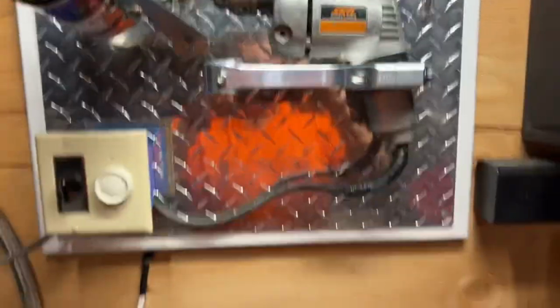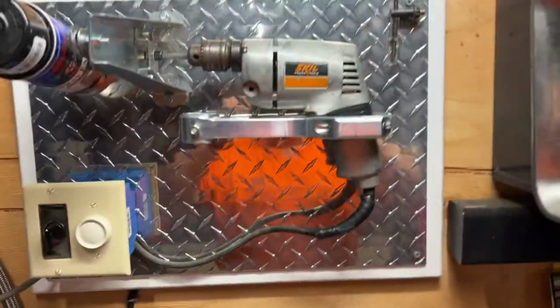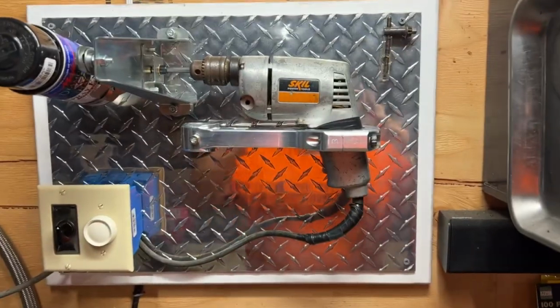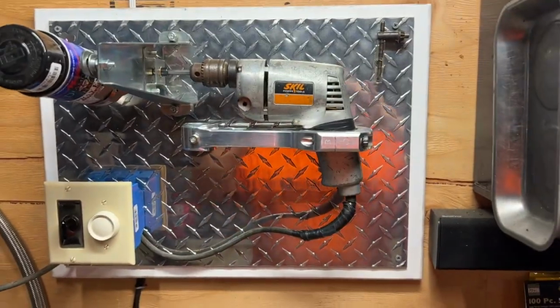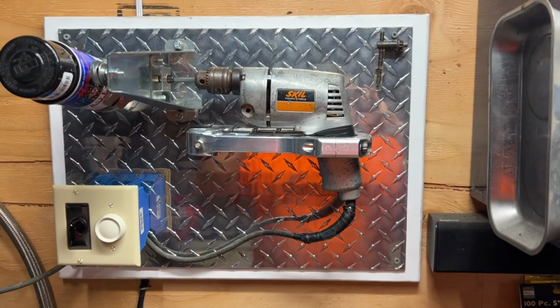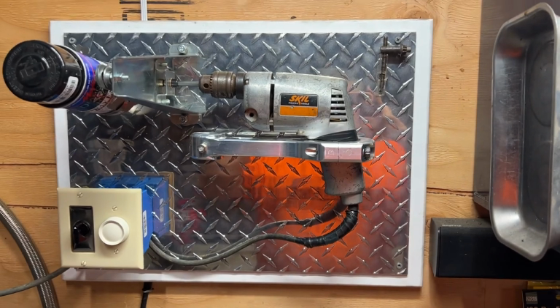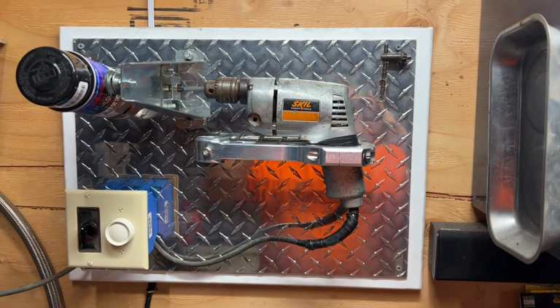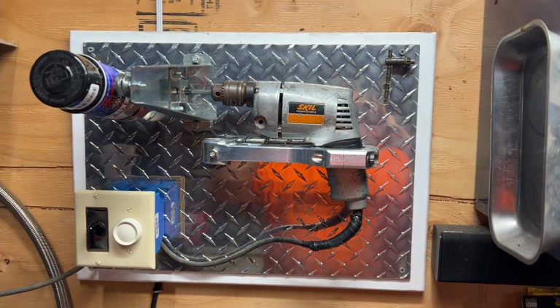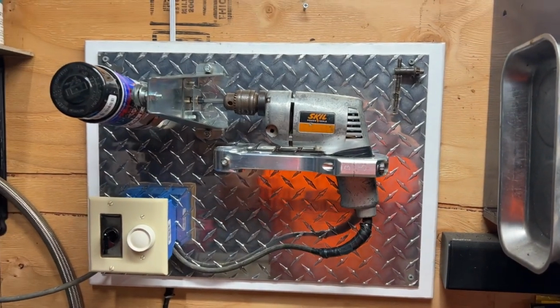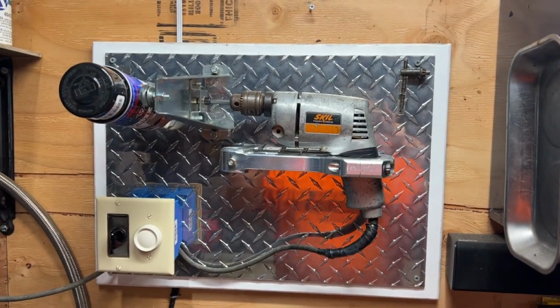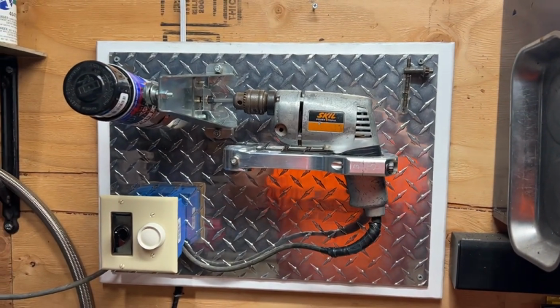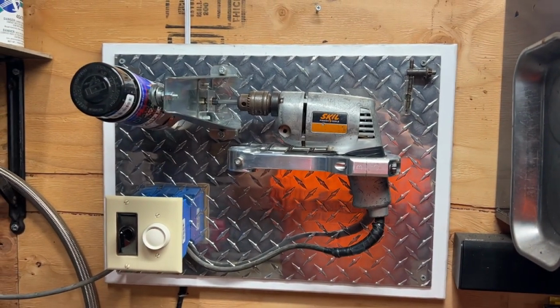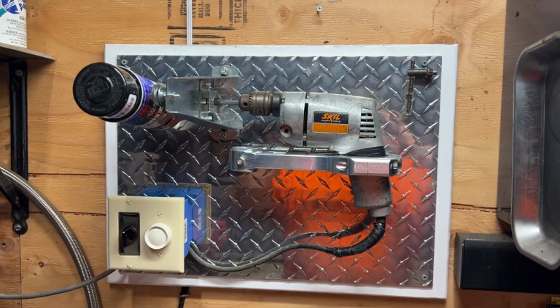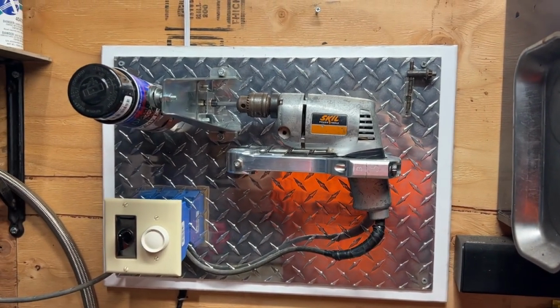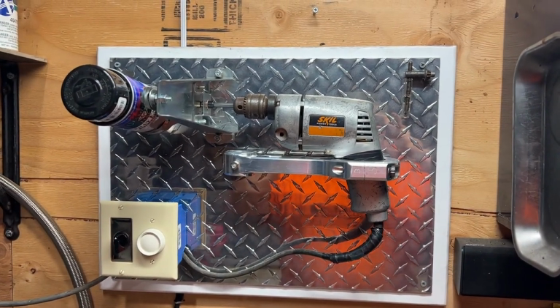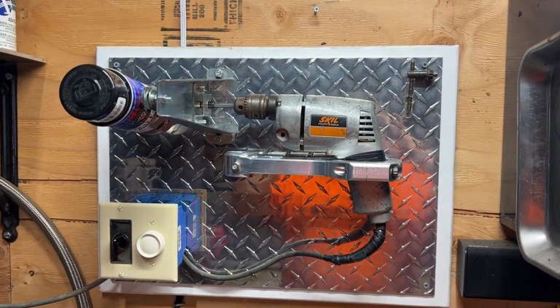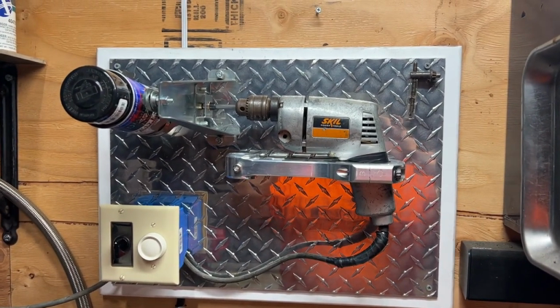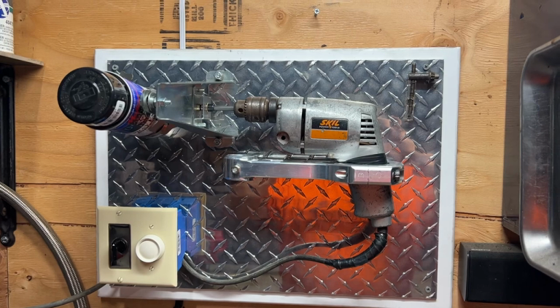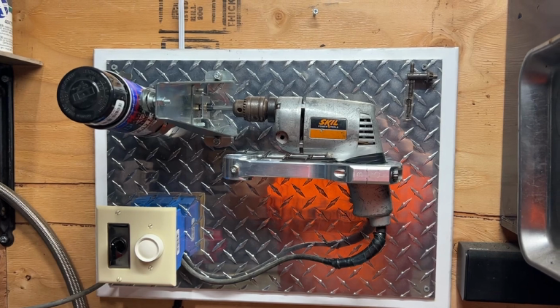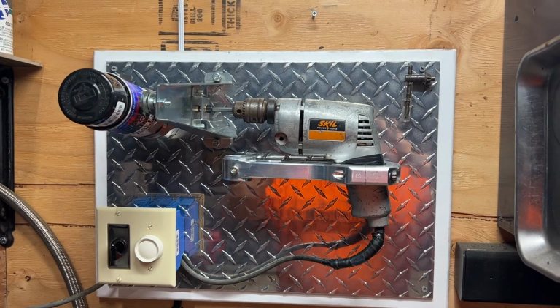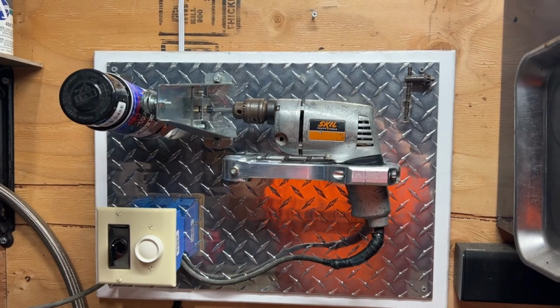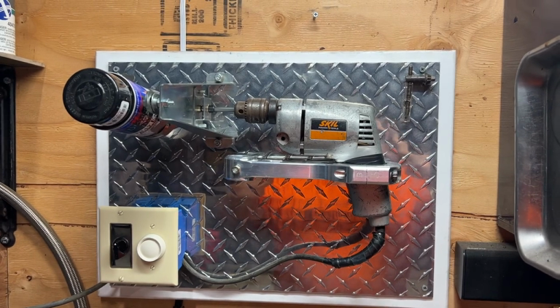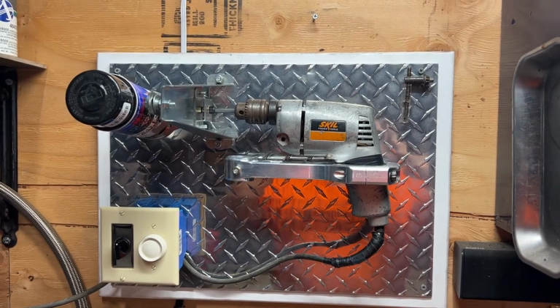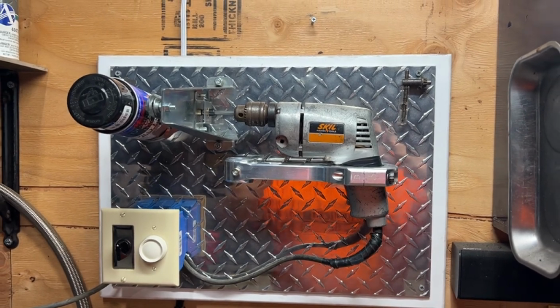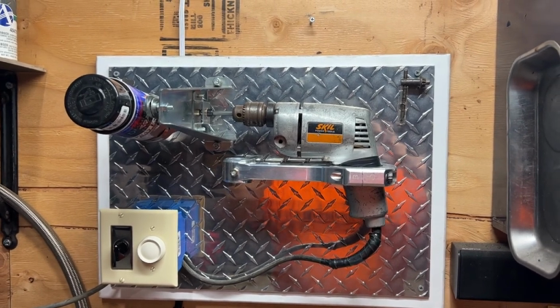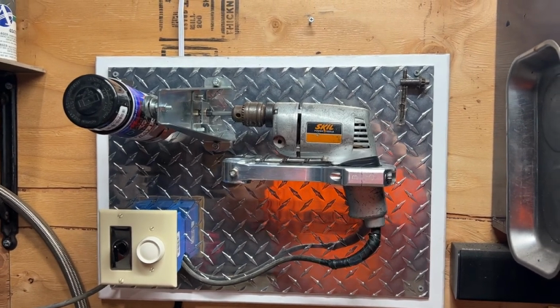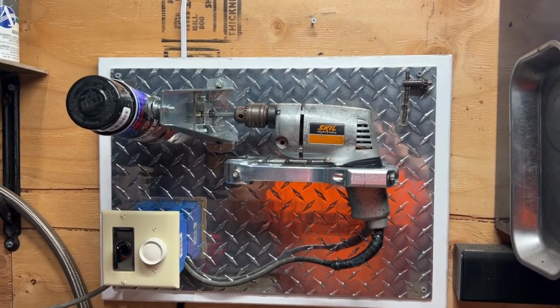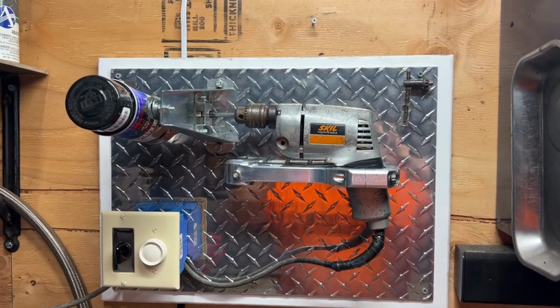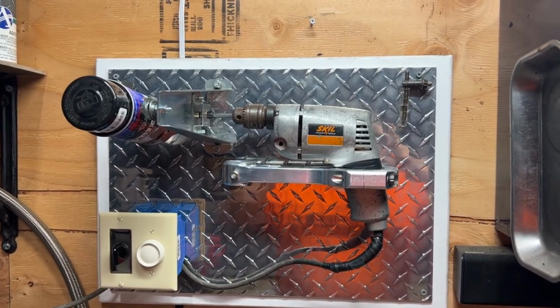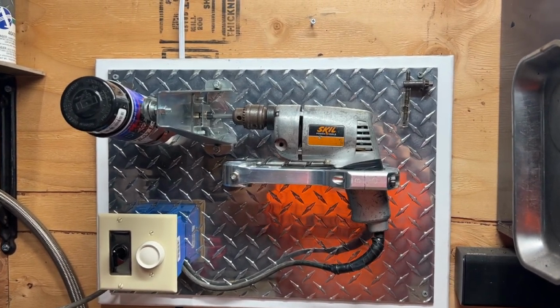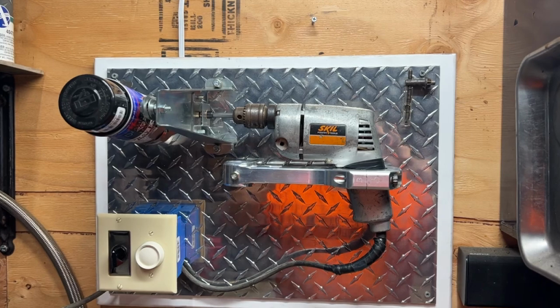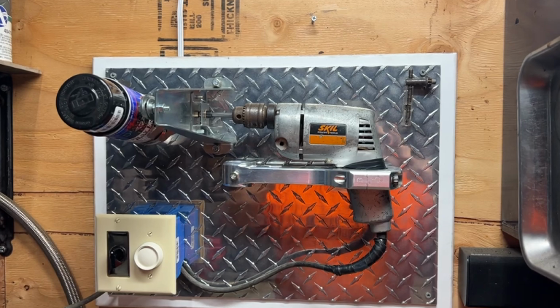Voila! Took a piece of diamond plate on a piece of wood and there you have it. Way too much time on our hands I guess, but that's our automatic paint shaker — works well. Thanks for watching, have a good day.